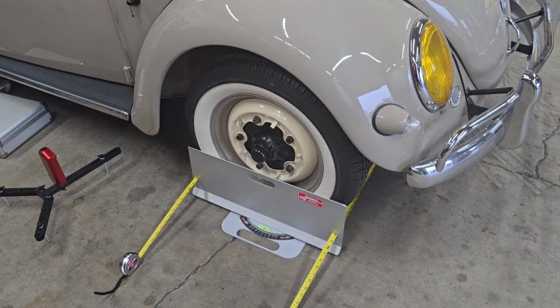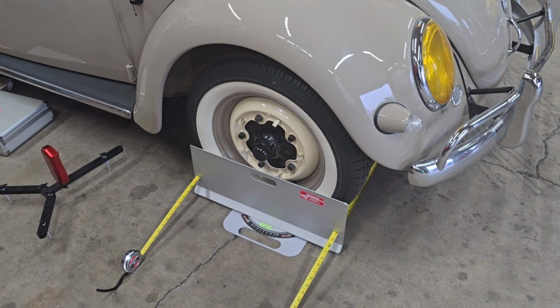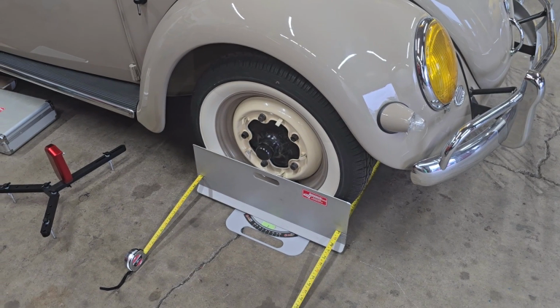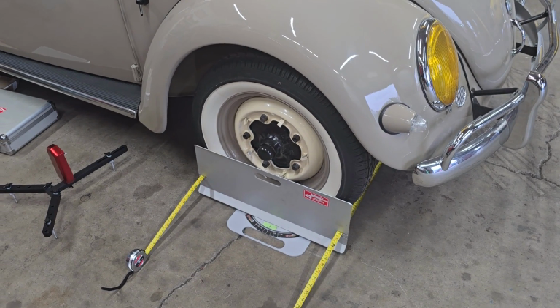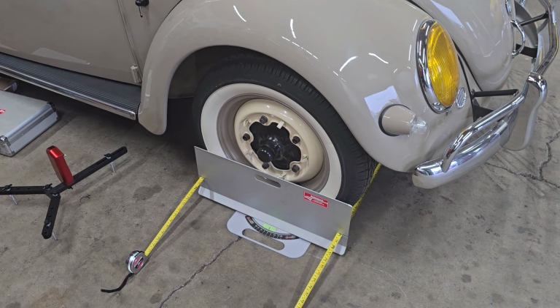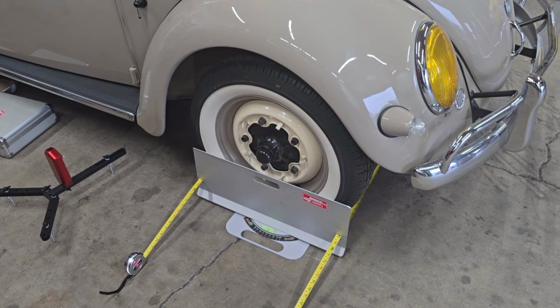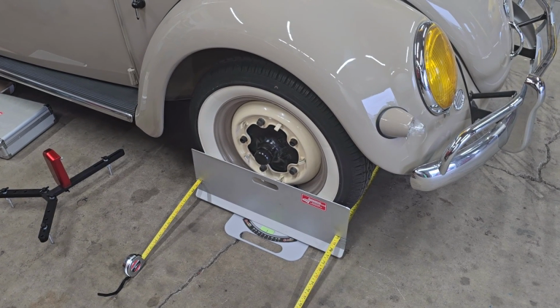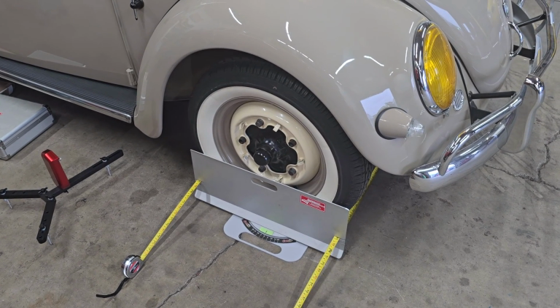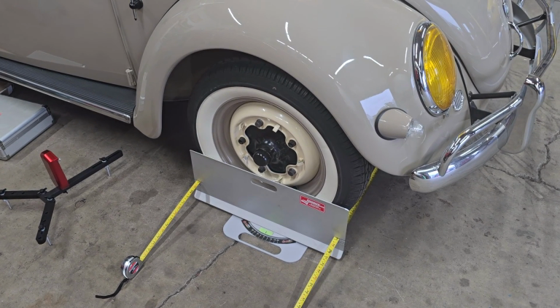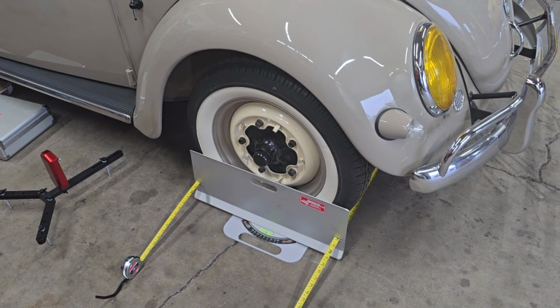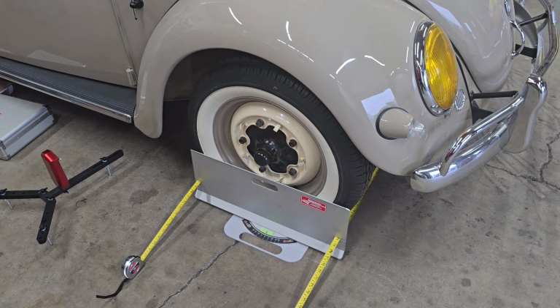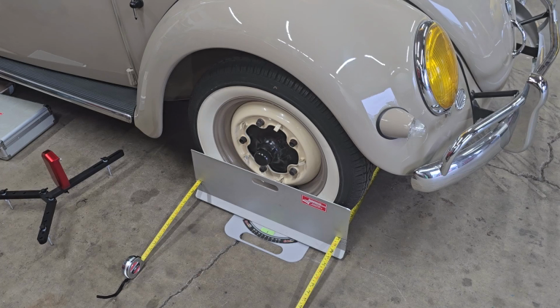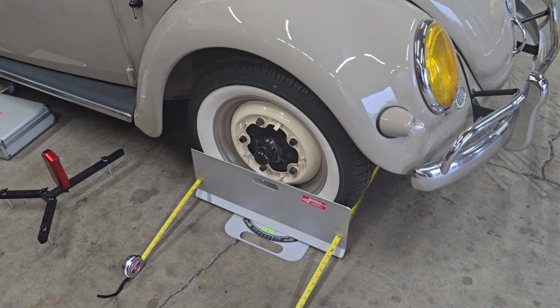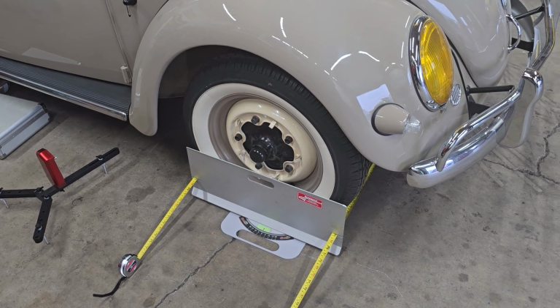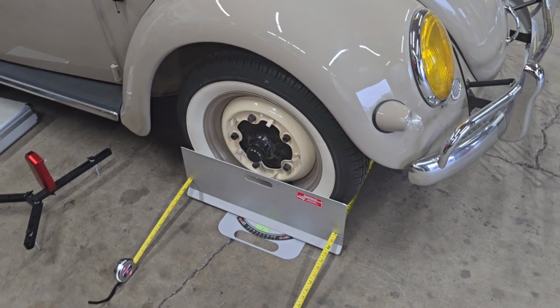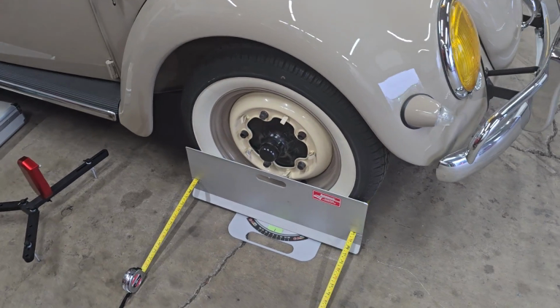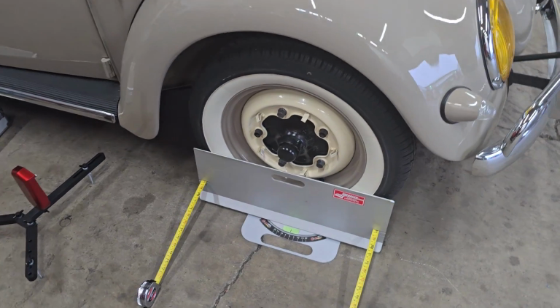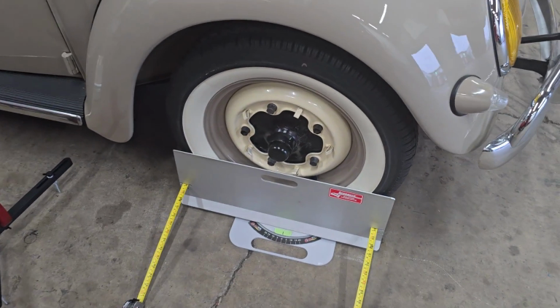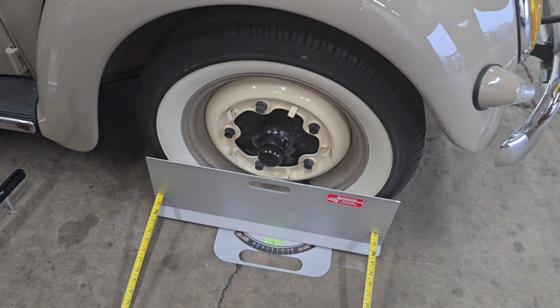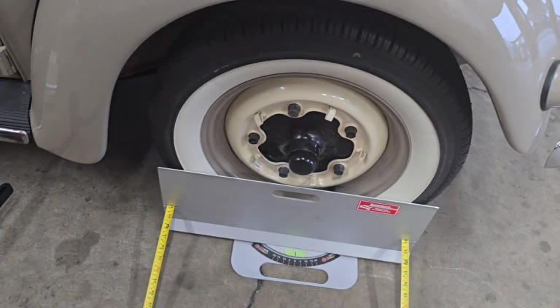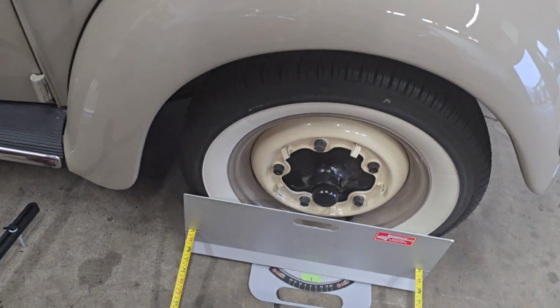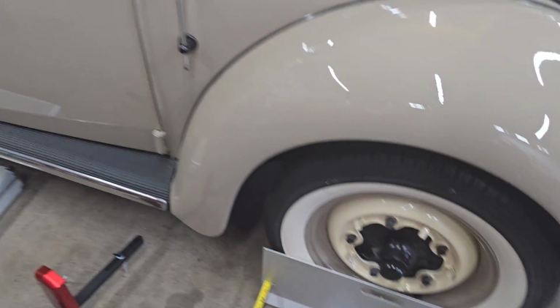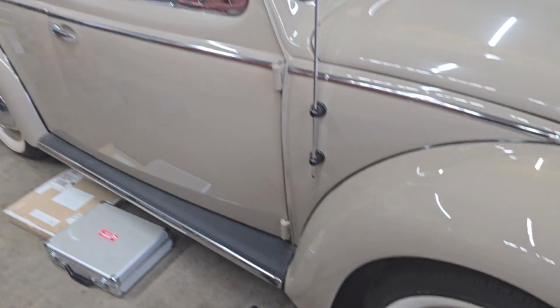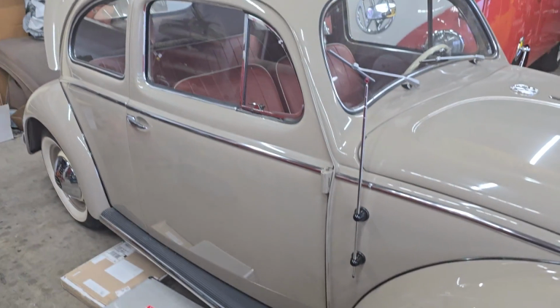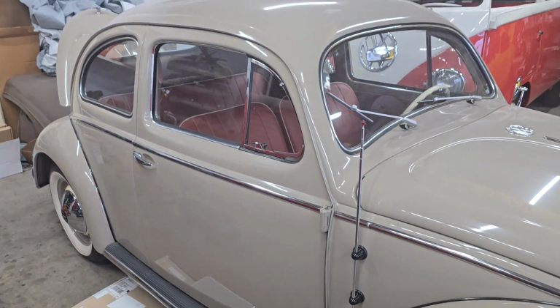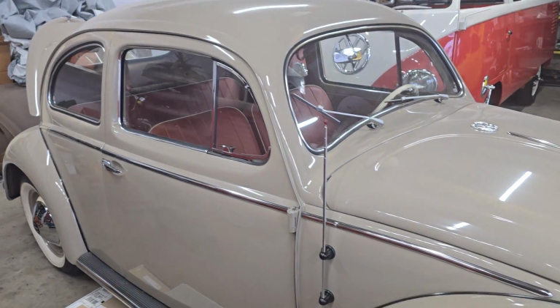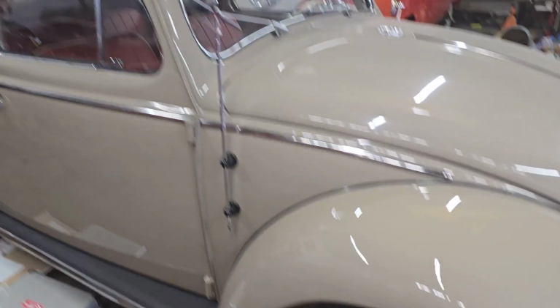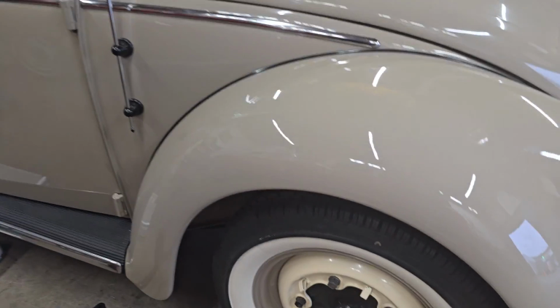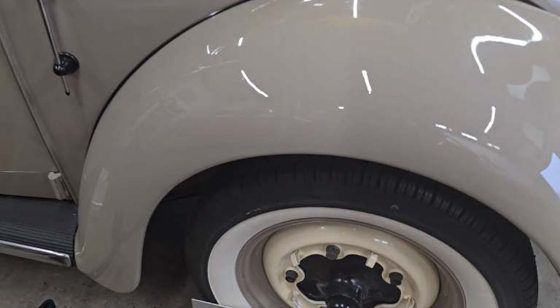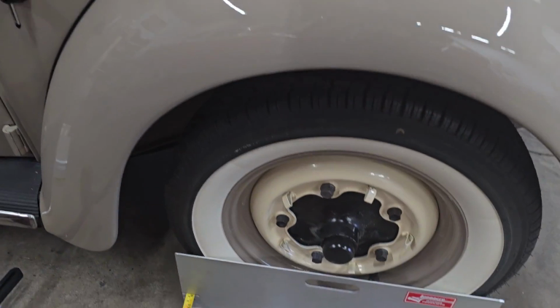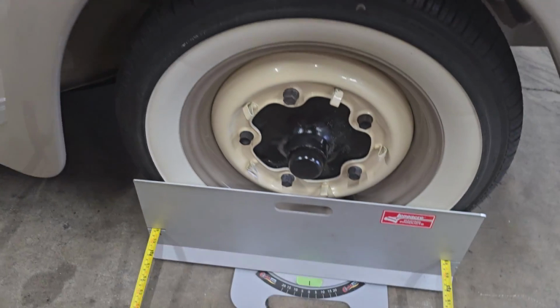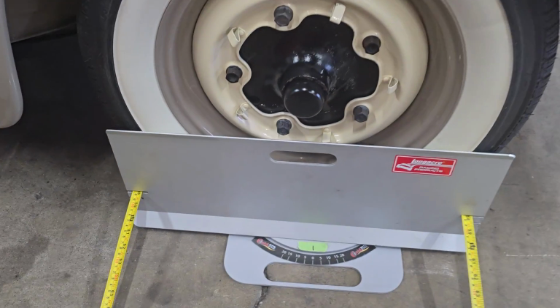Hey guys, here's a tech tip for you on doing alignments using turn plates and toe plates. You can see these on a car here — it's a 57 Beetle that we've had in our shop. It's about done, so we're doing an alignment on it.